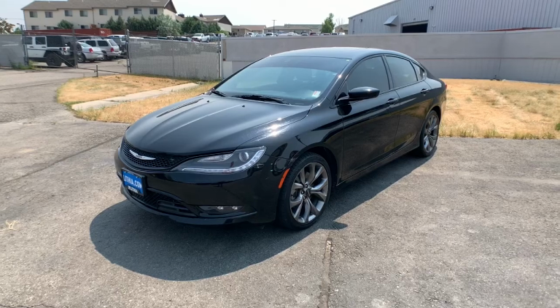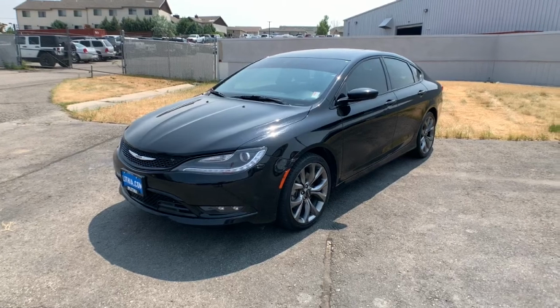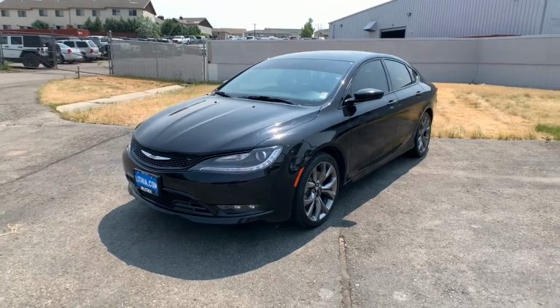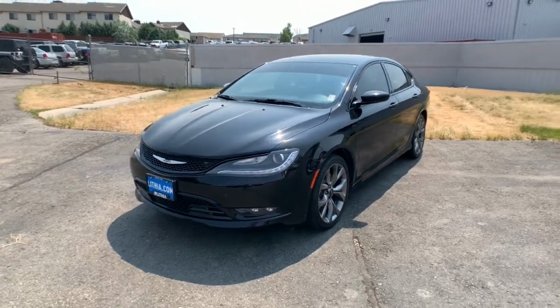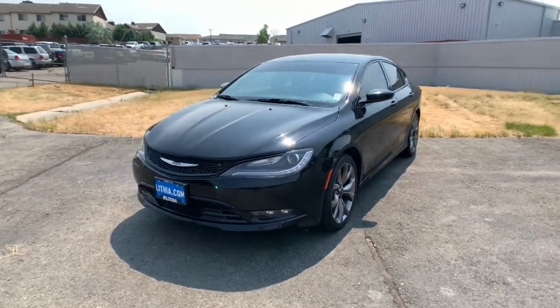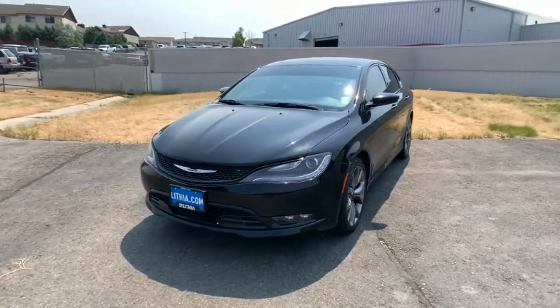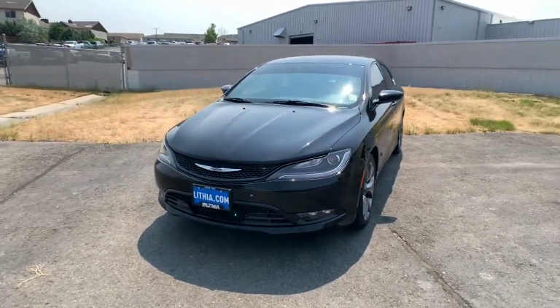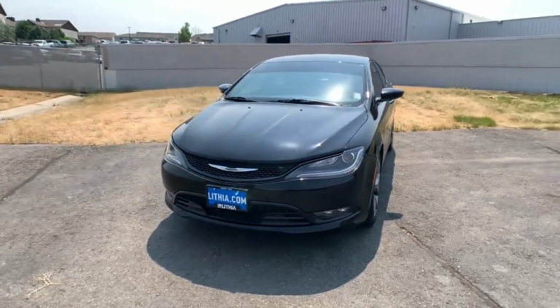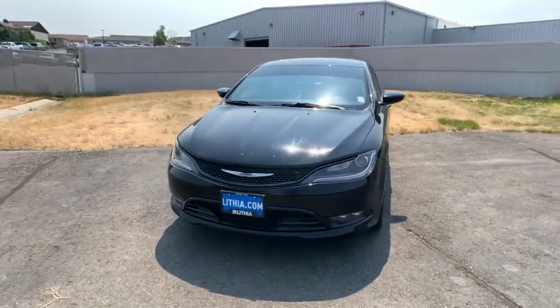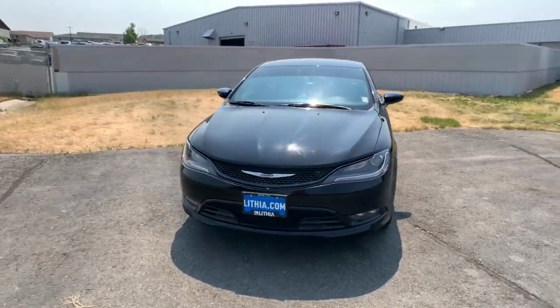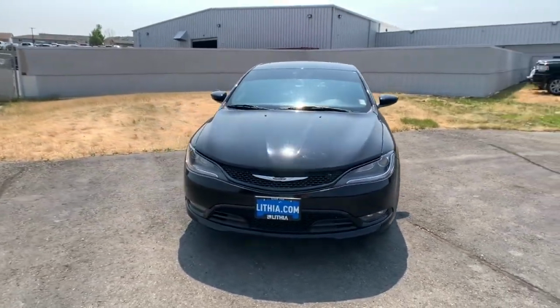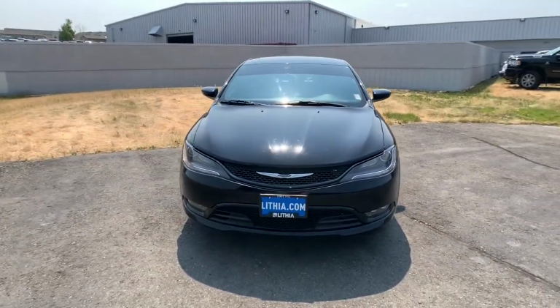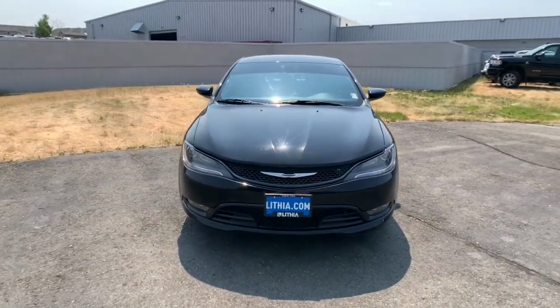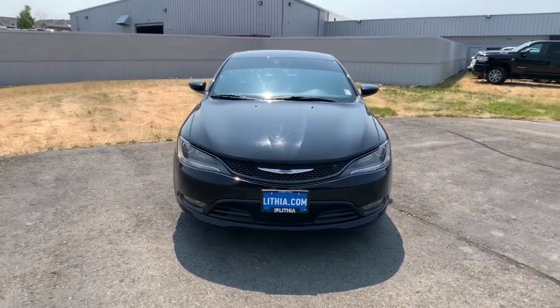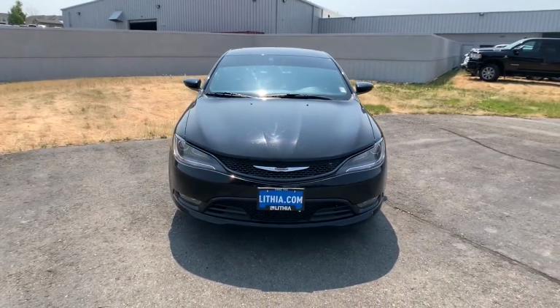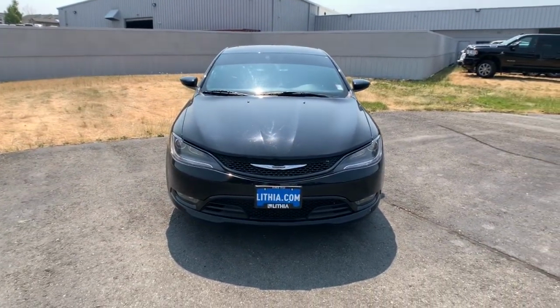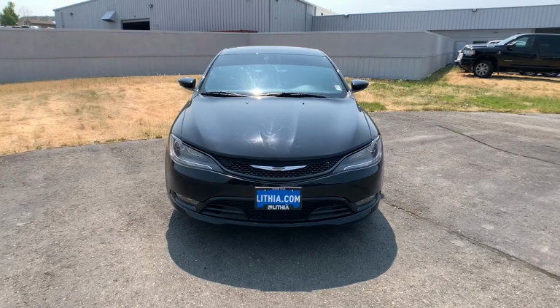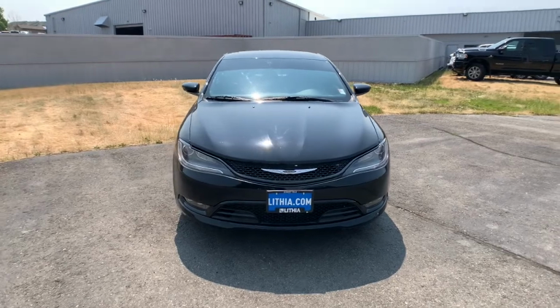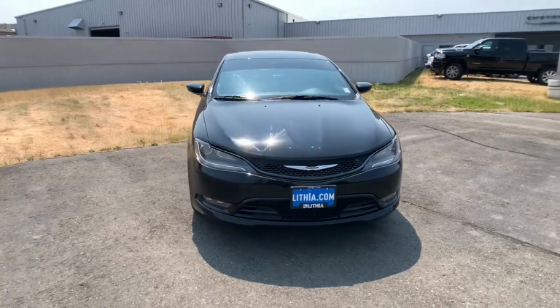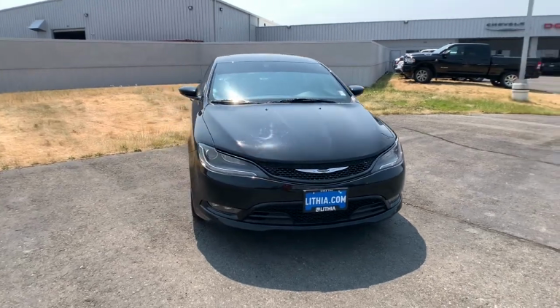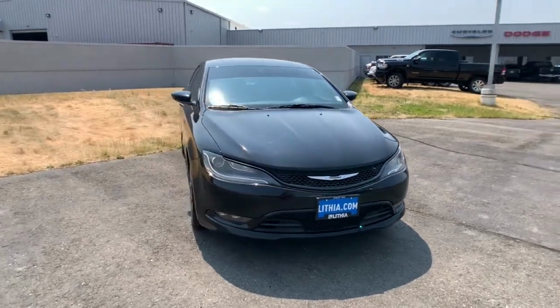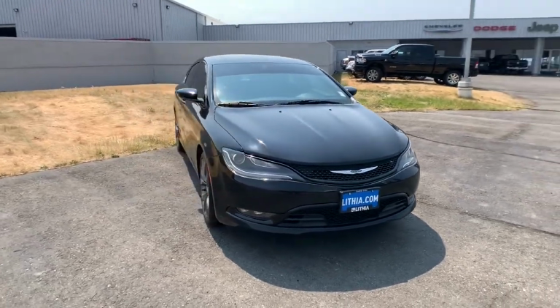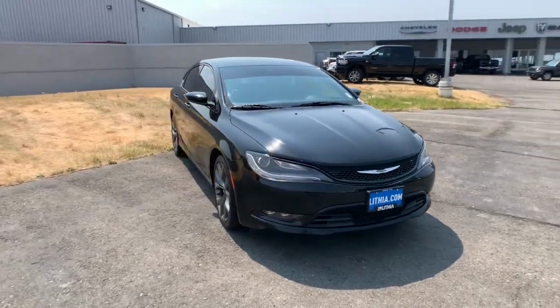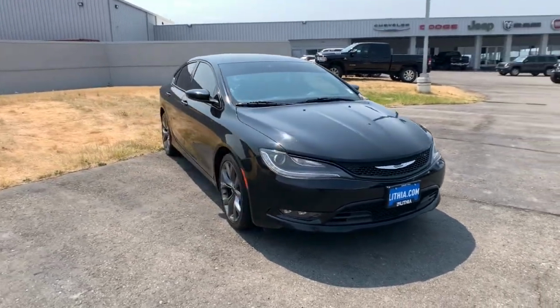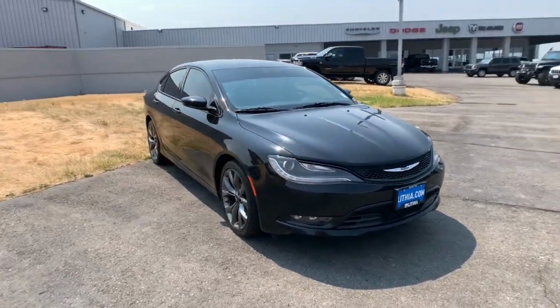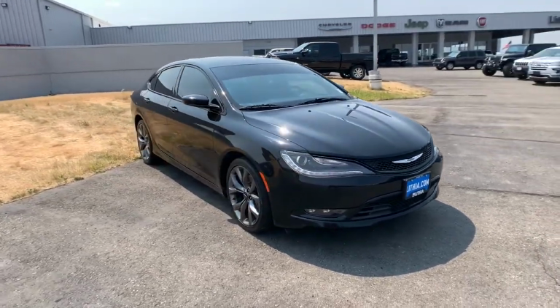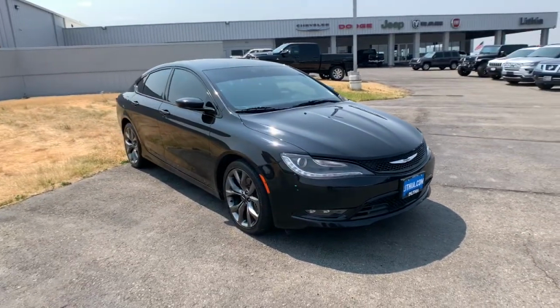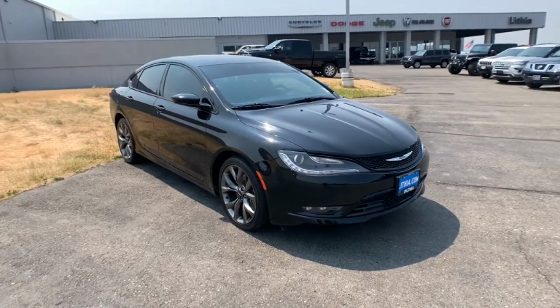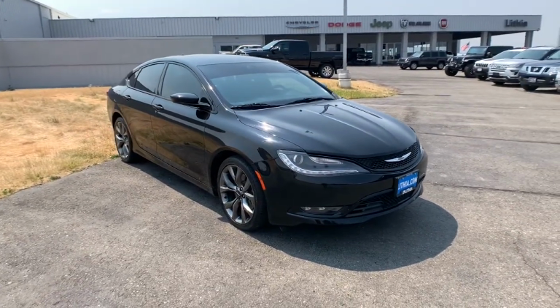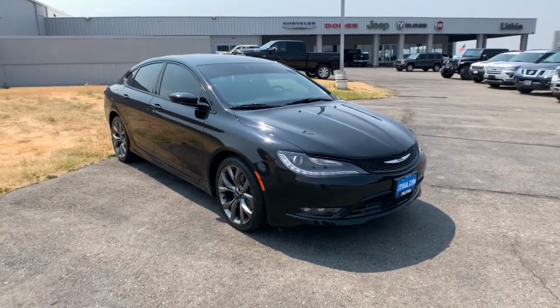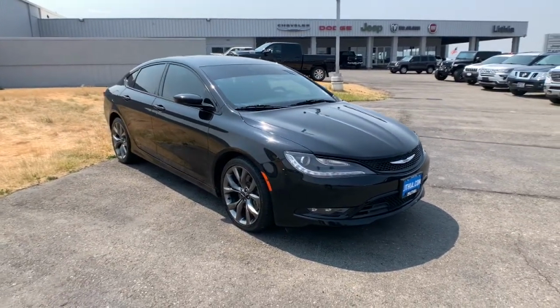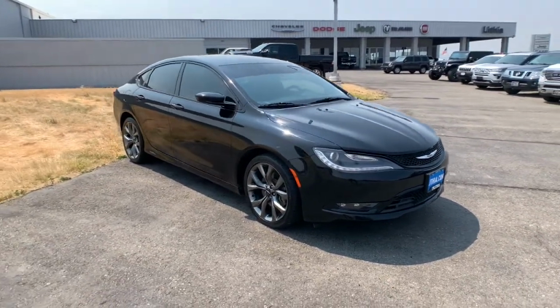Look no further than the 2015 Chrysler 200. With less than 90,000 miles on the odometer, this vehicle provides excellent value.